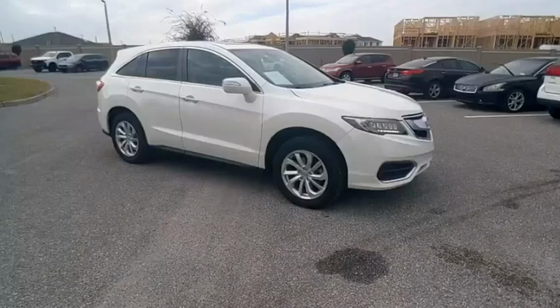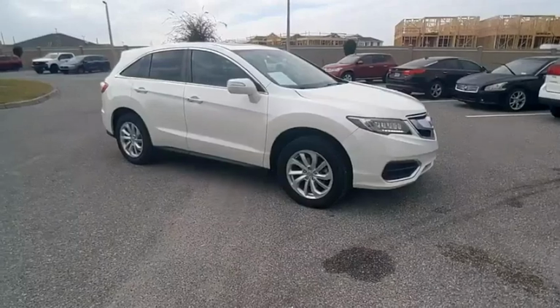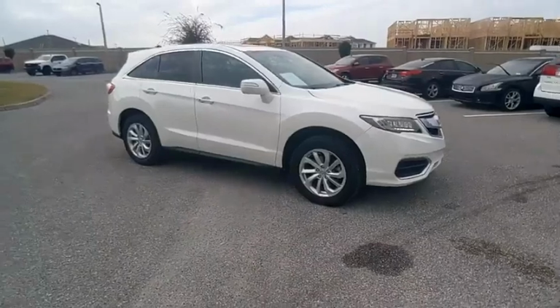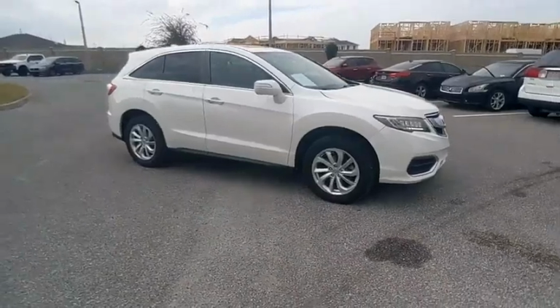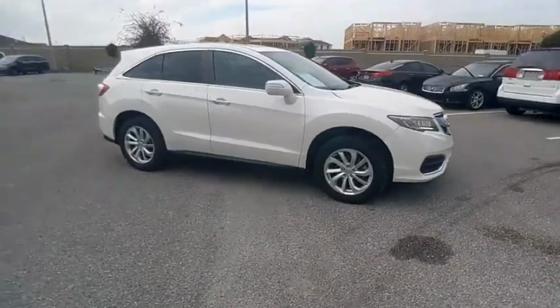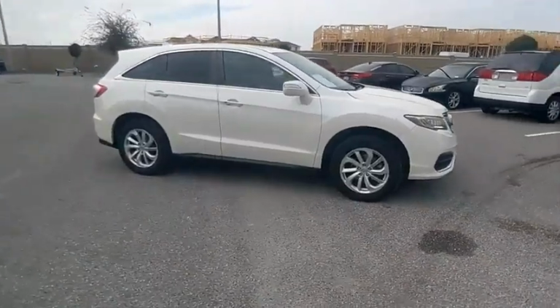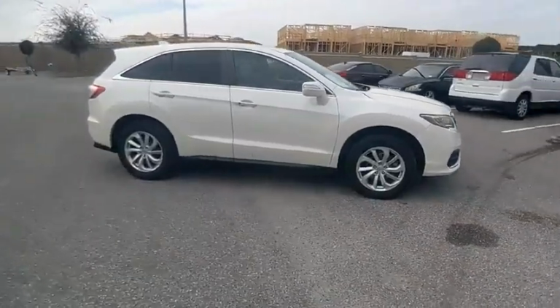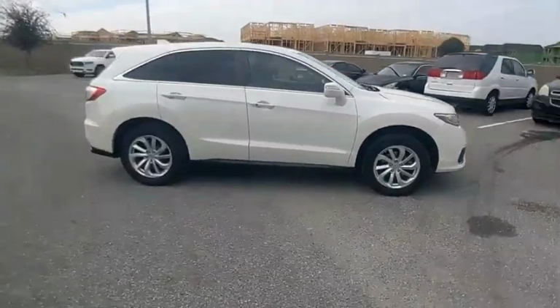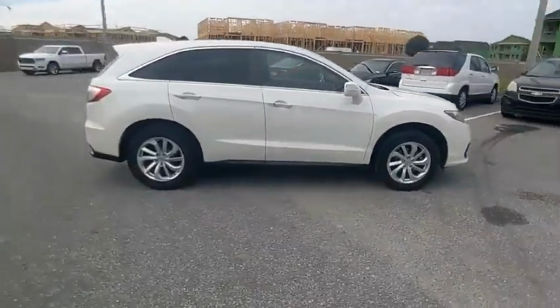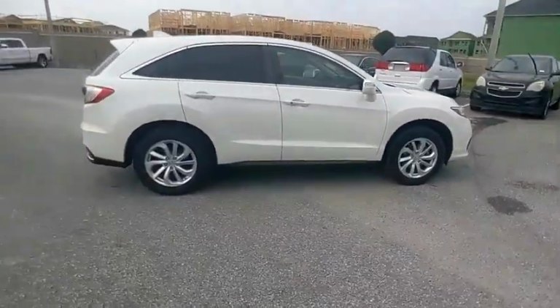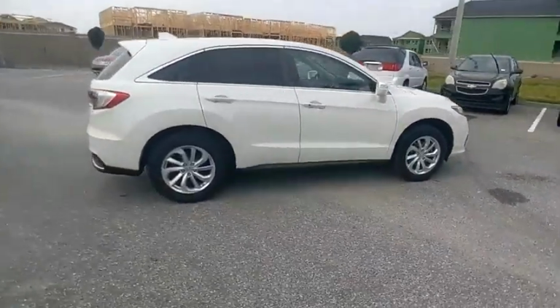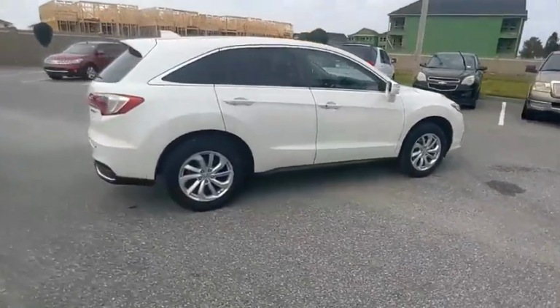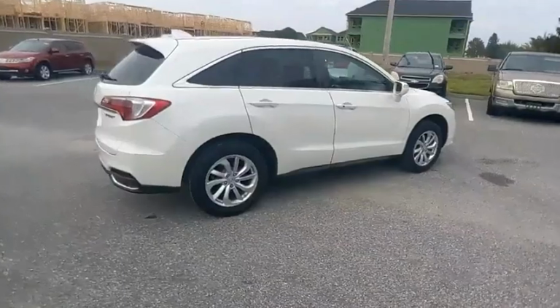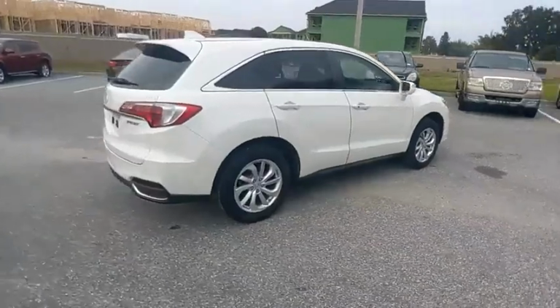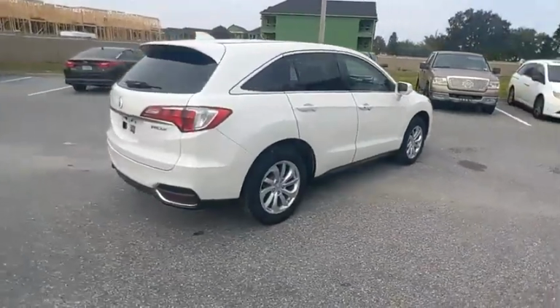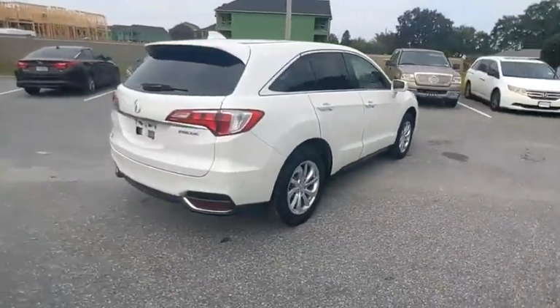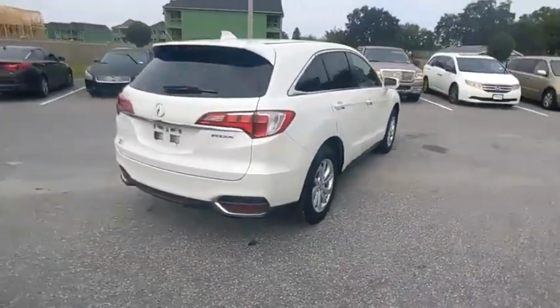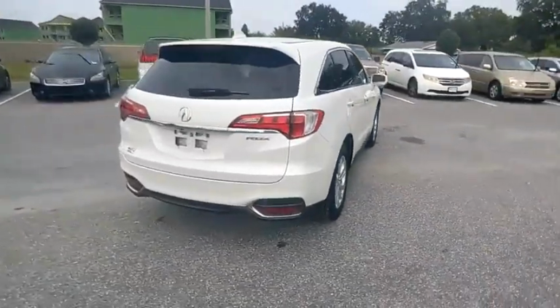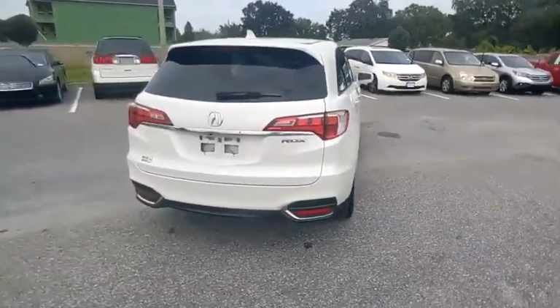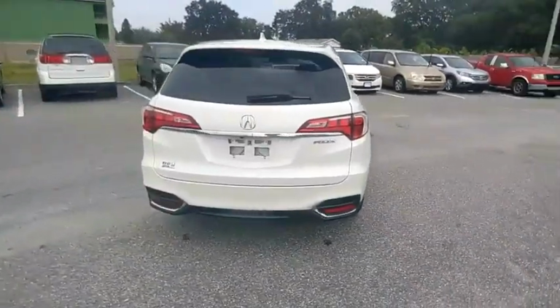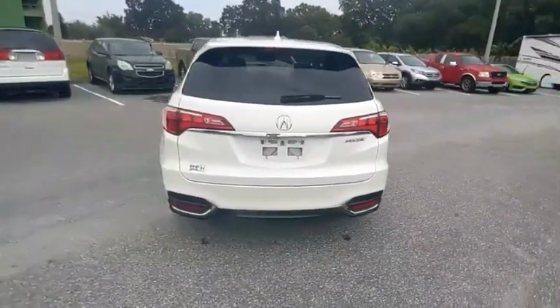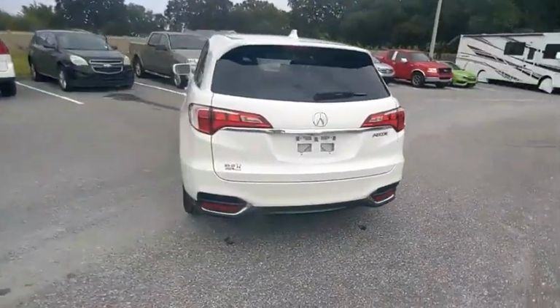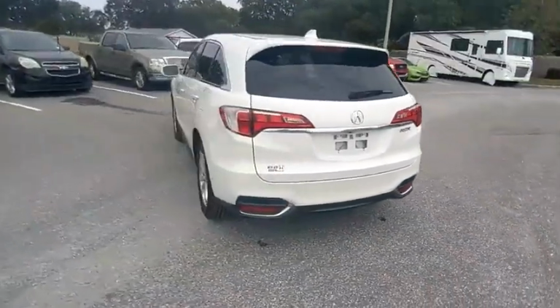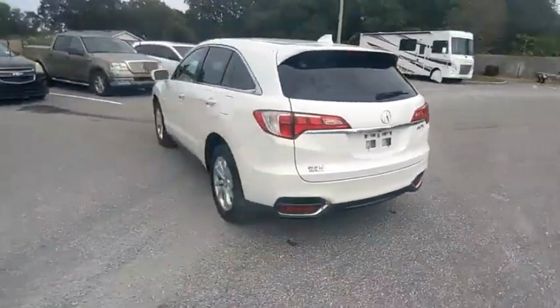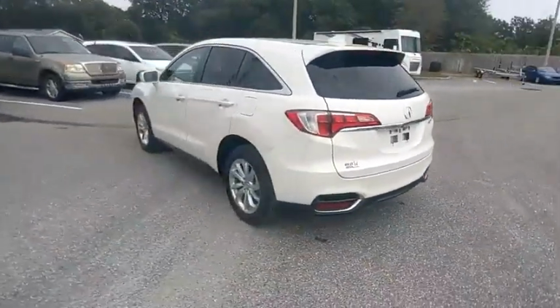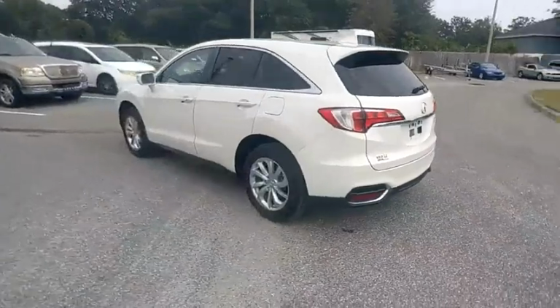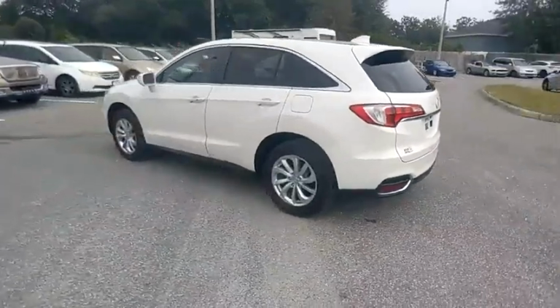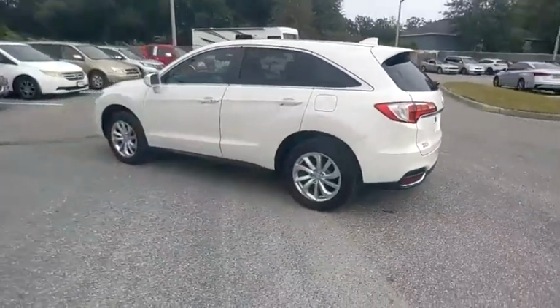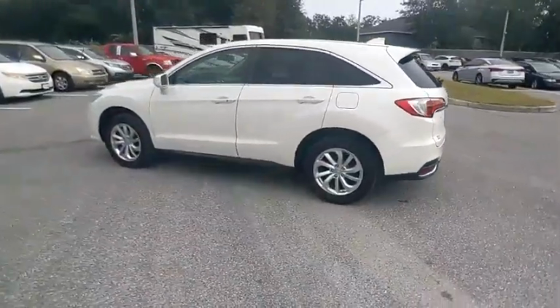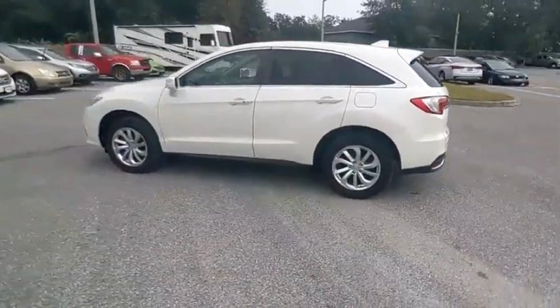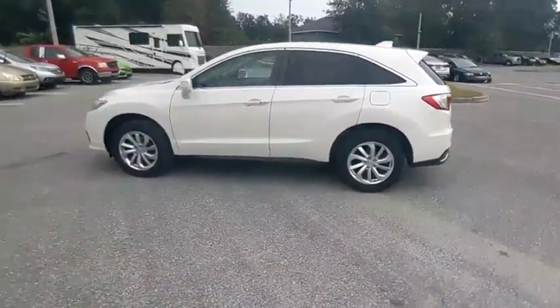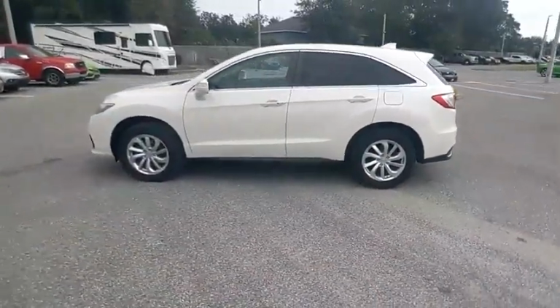Stop by and take a look at the 2017 RDX. The RDX offers a stylish interior, plenty of sport, and a nice amount of utility, and is priced below $25,000.